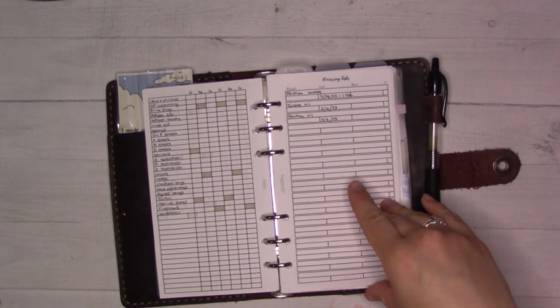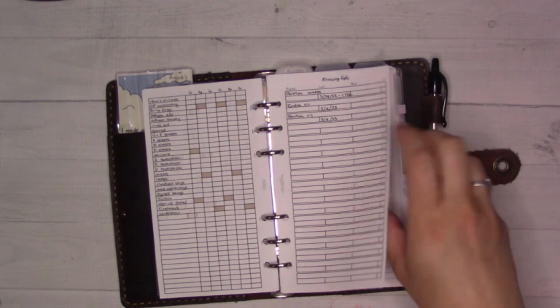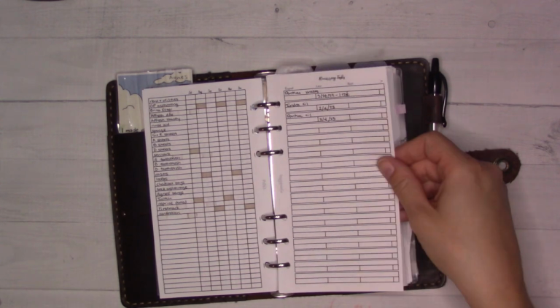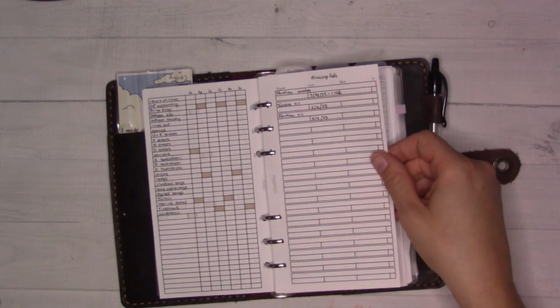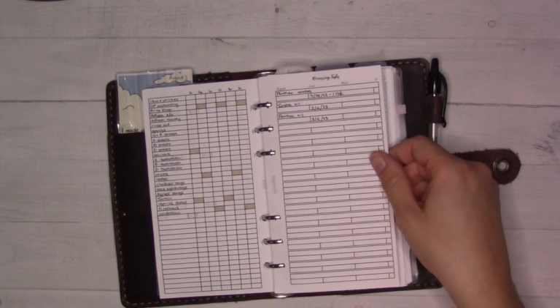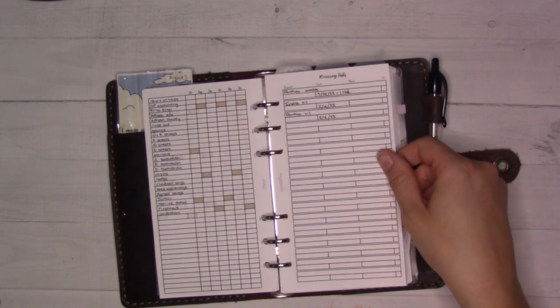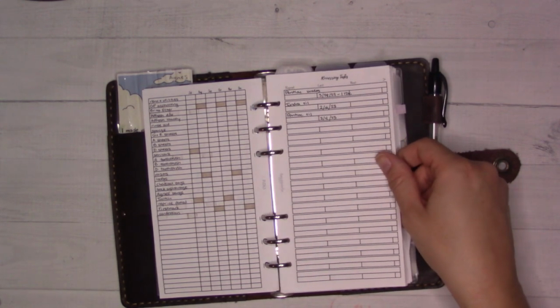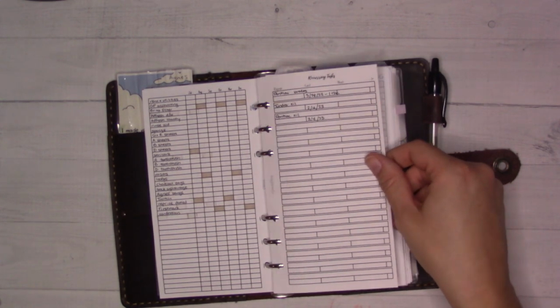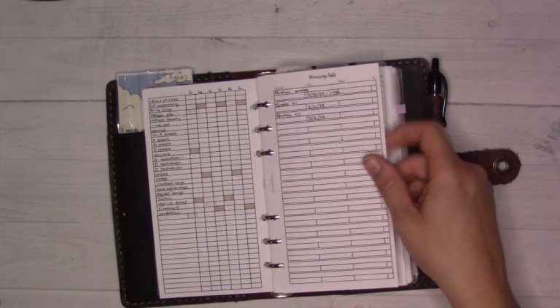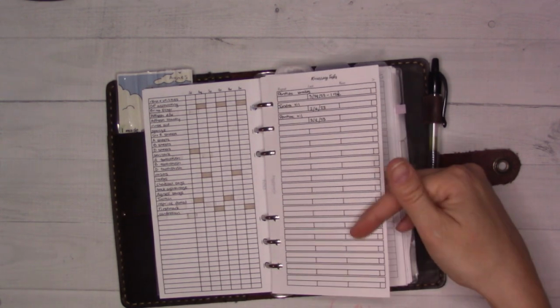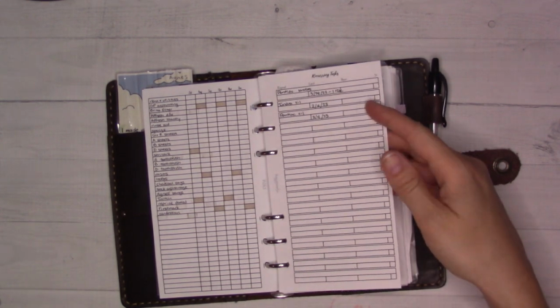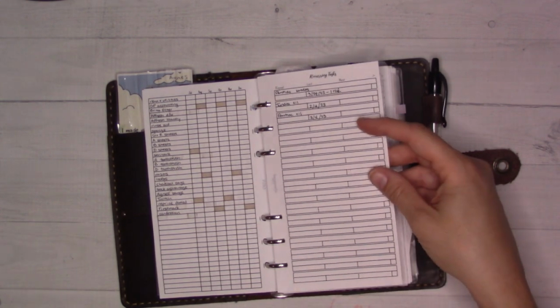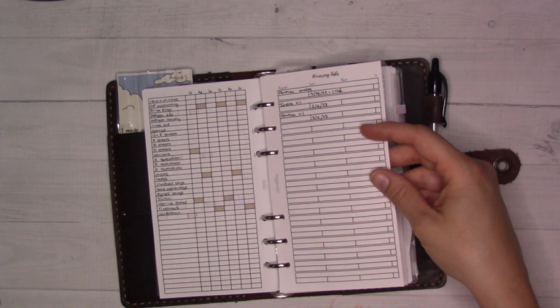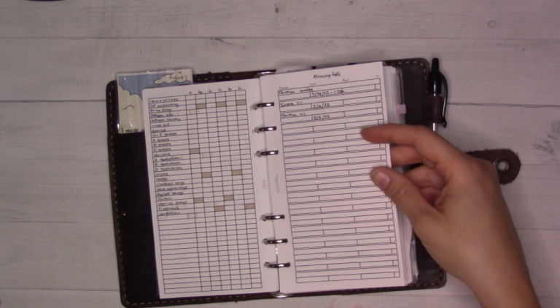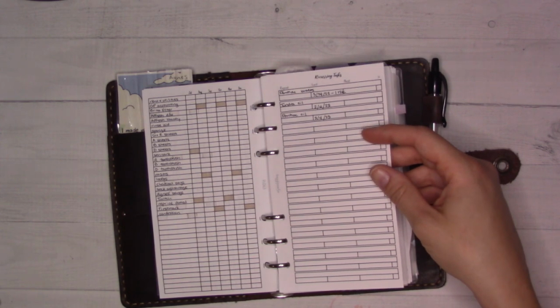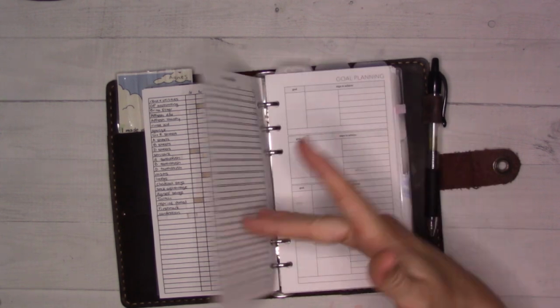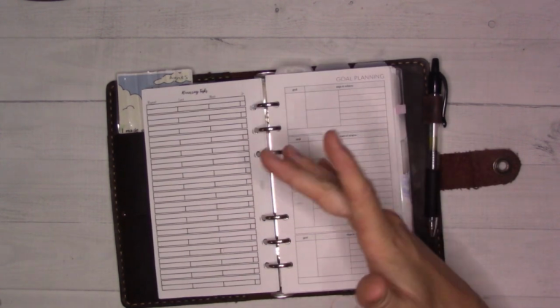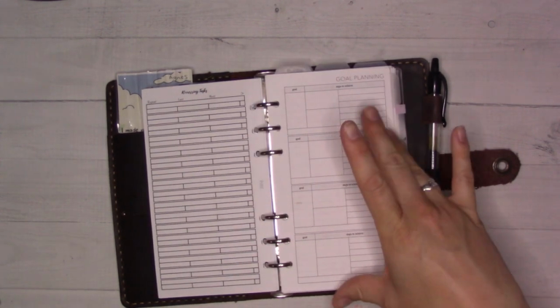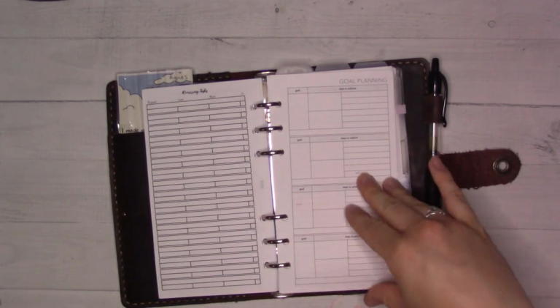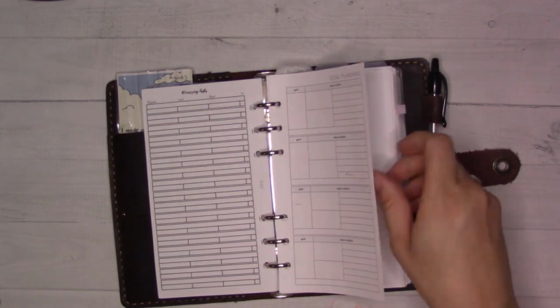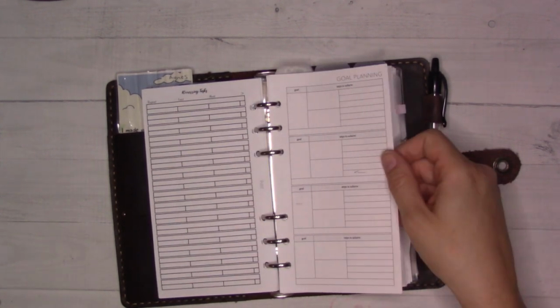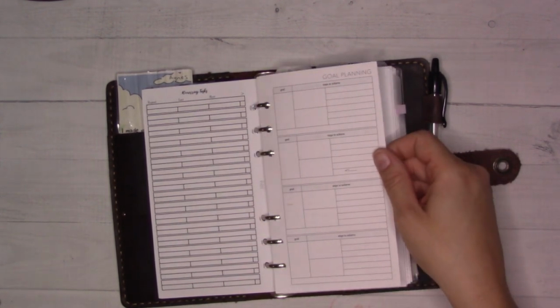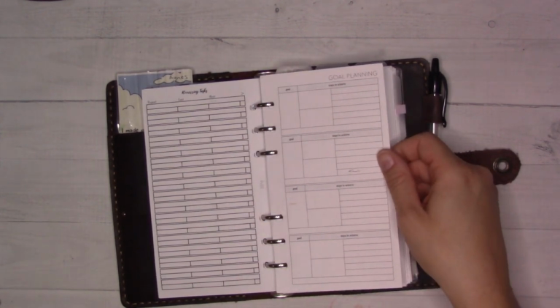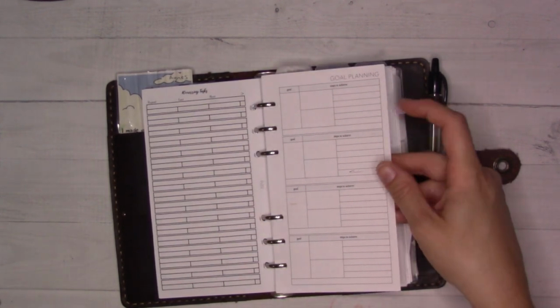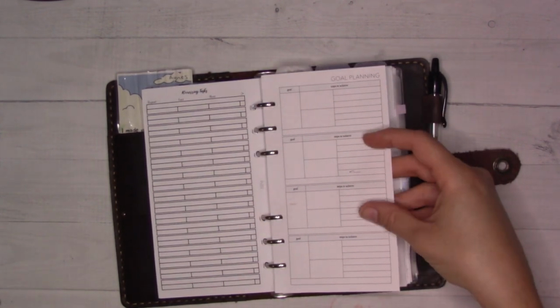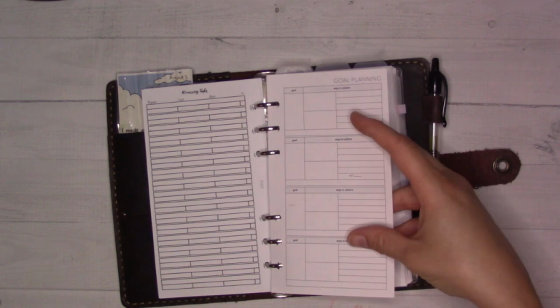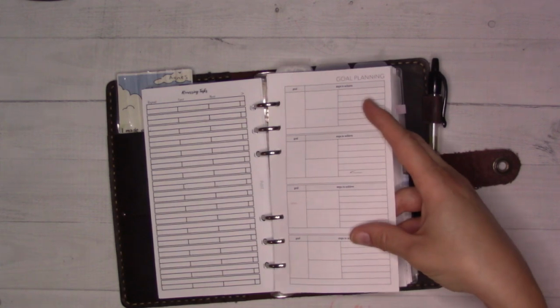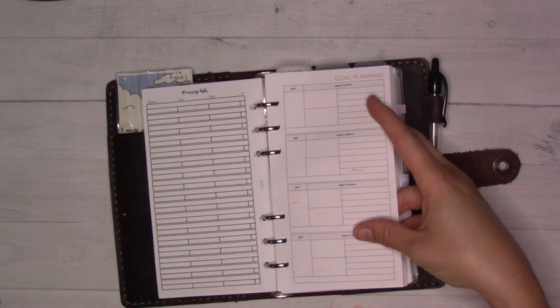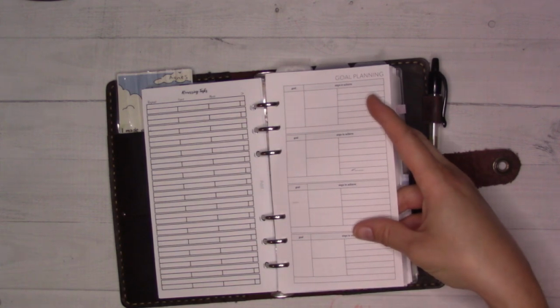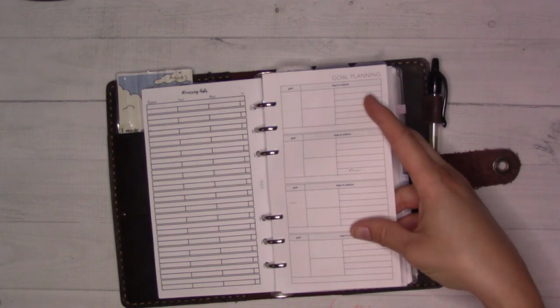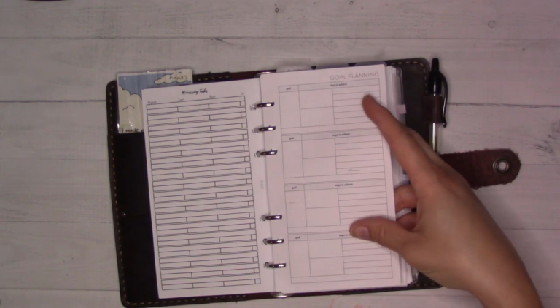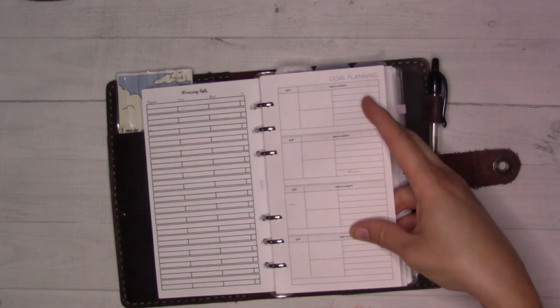Recurring tasks — specifically car stuff. I should probably just put this in a digital thing because it doesn't get updated. It tracks like the last time my oil was changed. I like this insert from Peanuts Plan Echo, but I haven't used it yet since I moved back into rings.